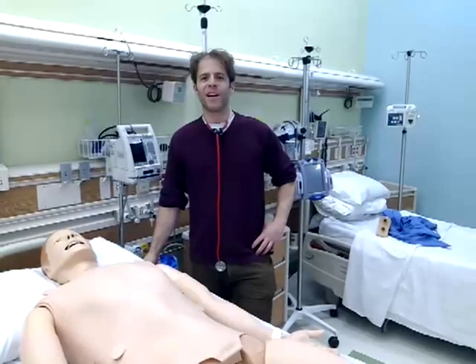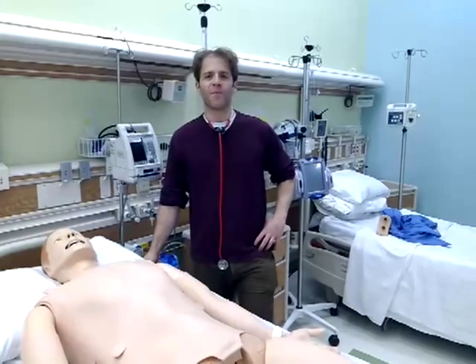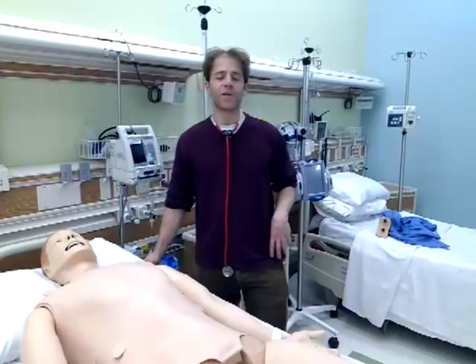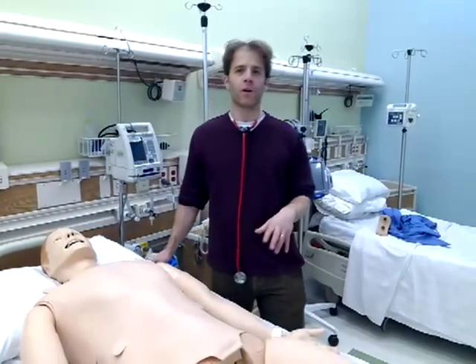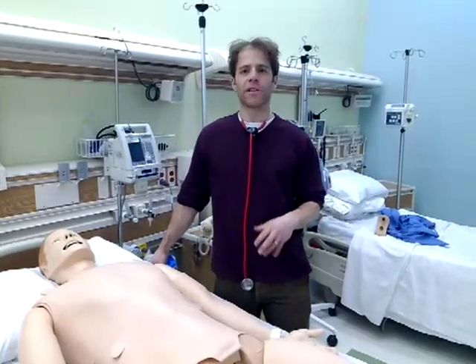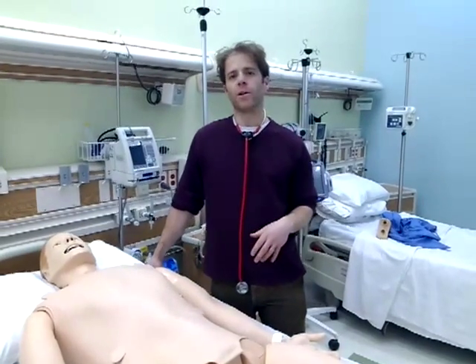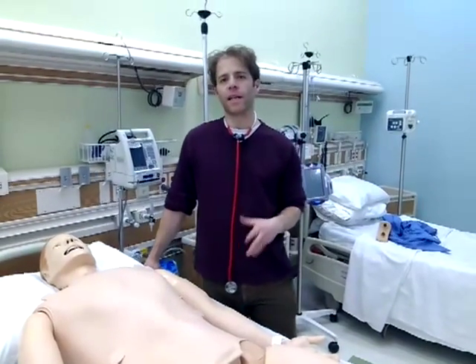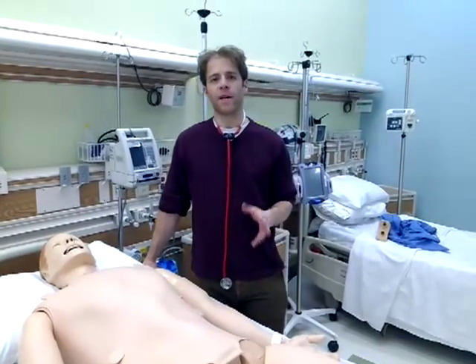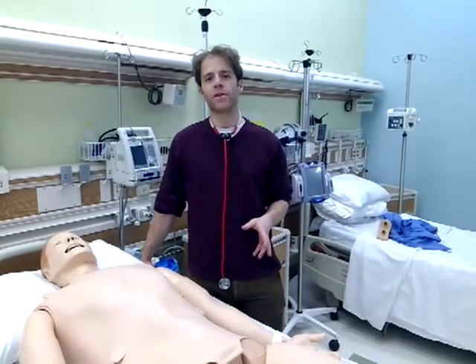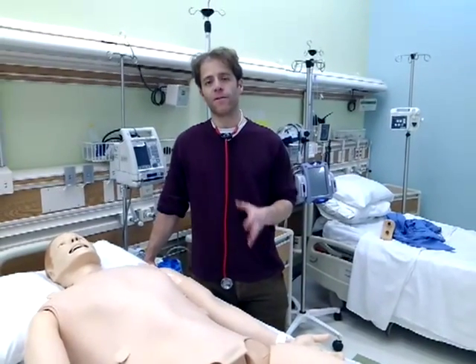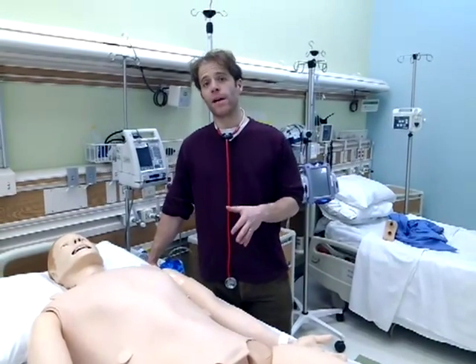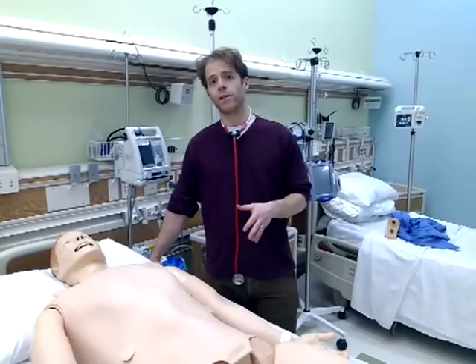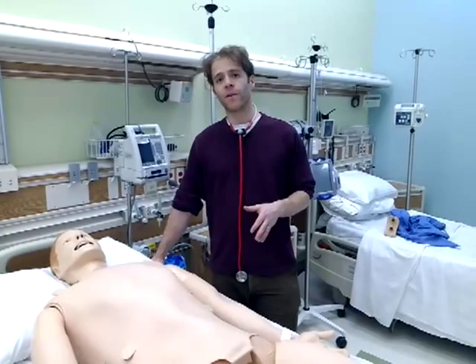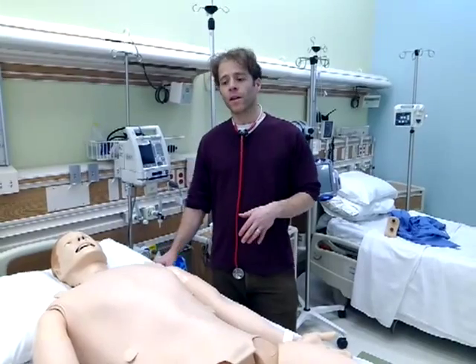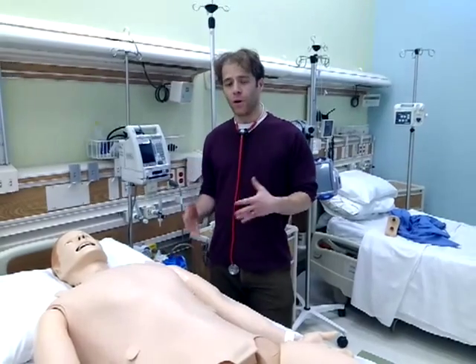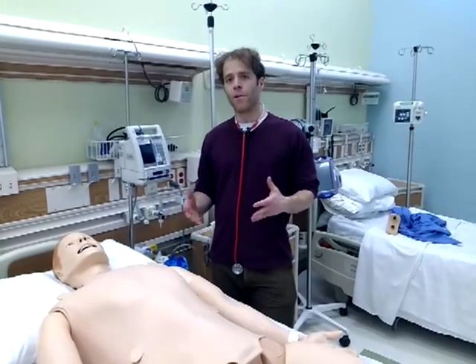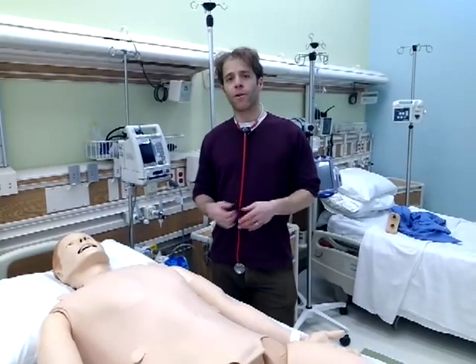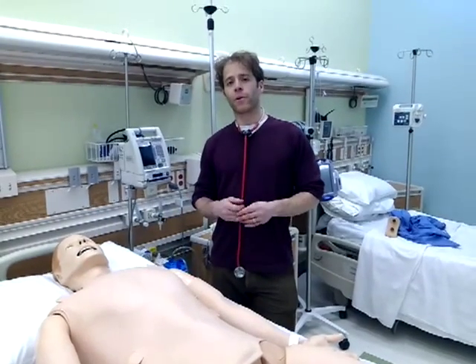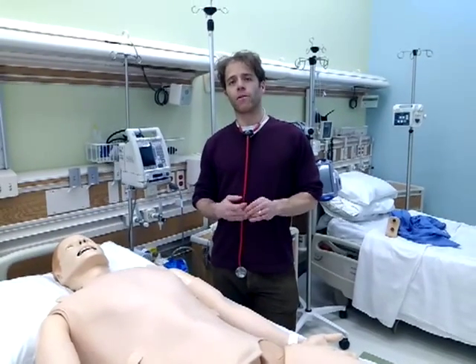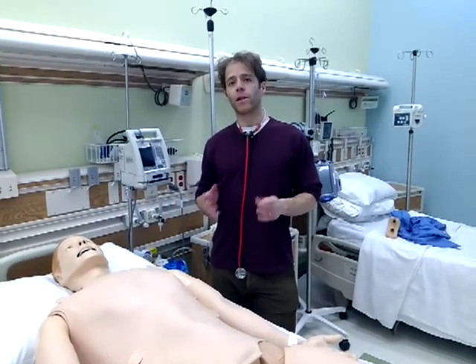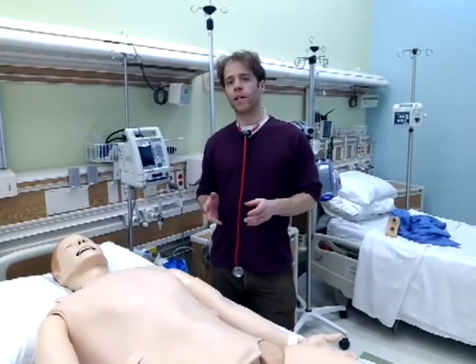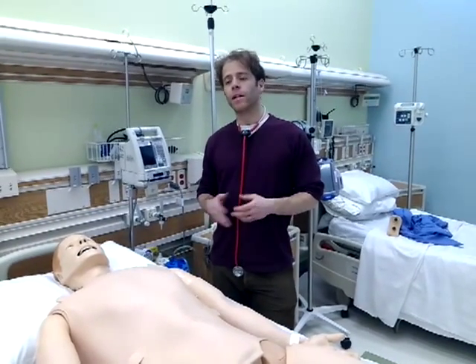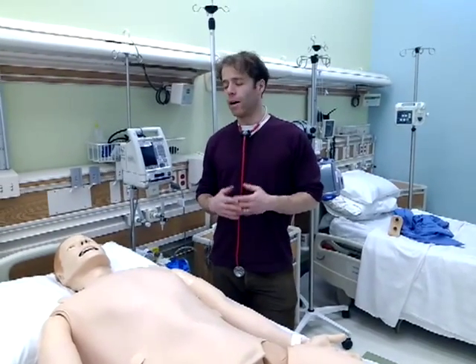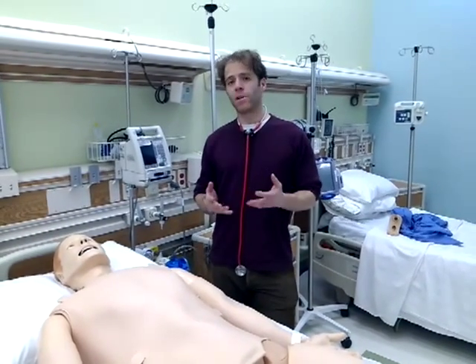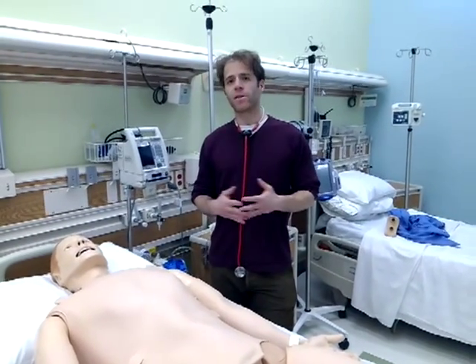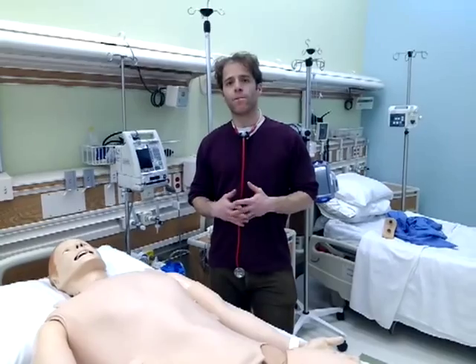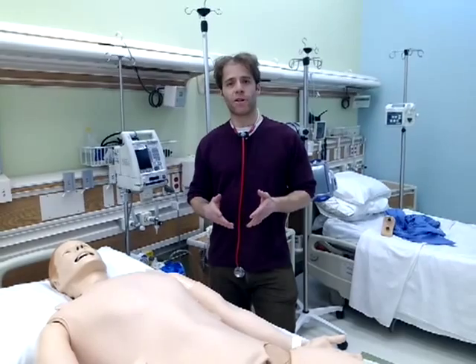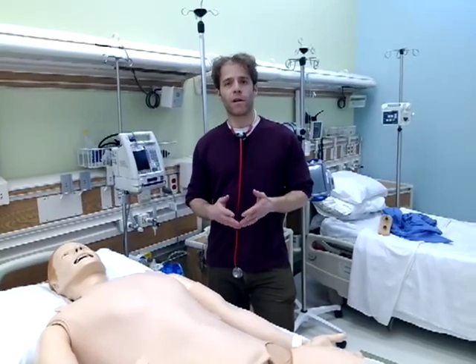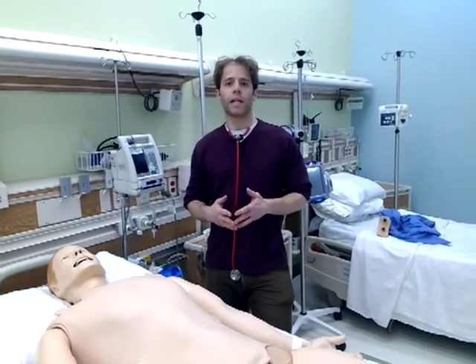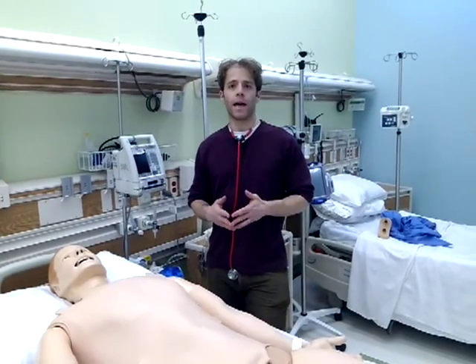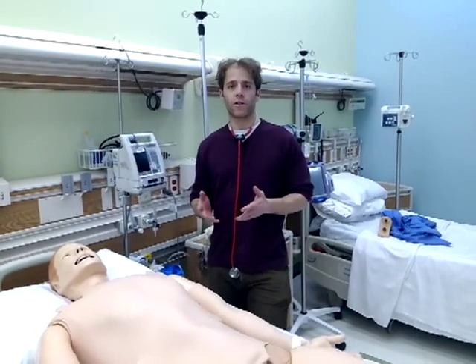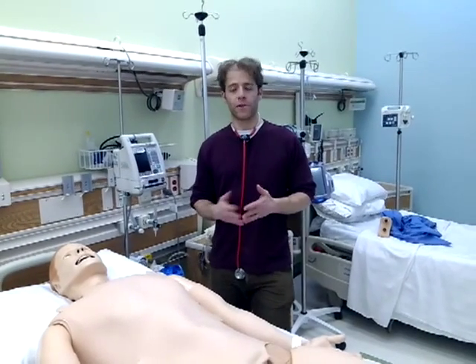In this video, we're going to talk about taking some vitals off of your Simman 3G. The most important things we're going to go over here are pulses, blood pressure monitoring, and oxygen saturation.